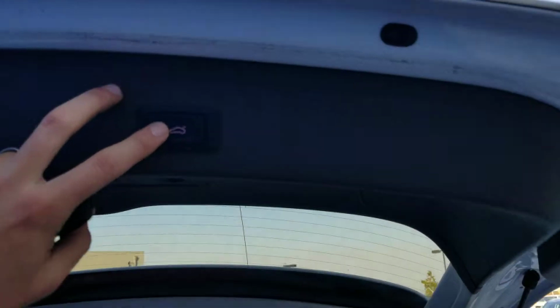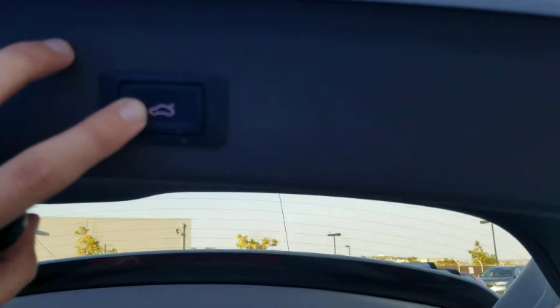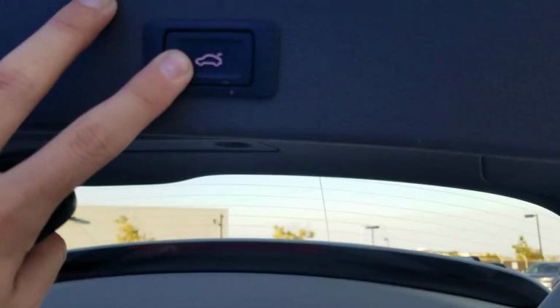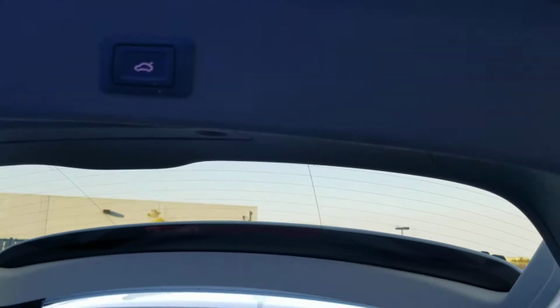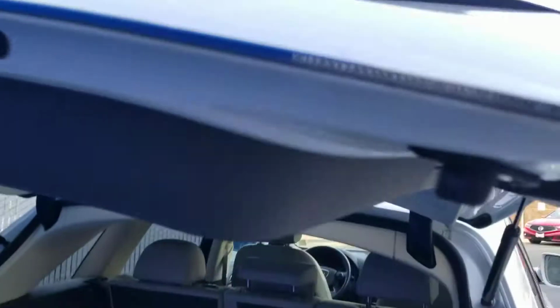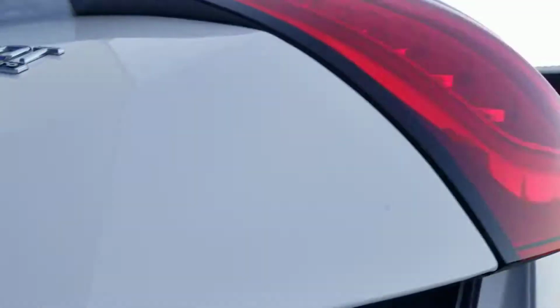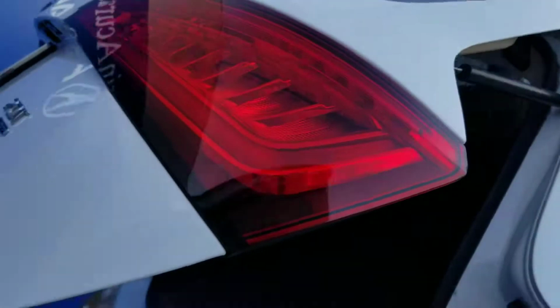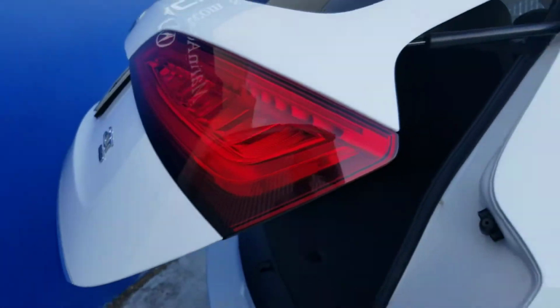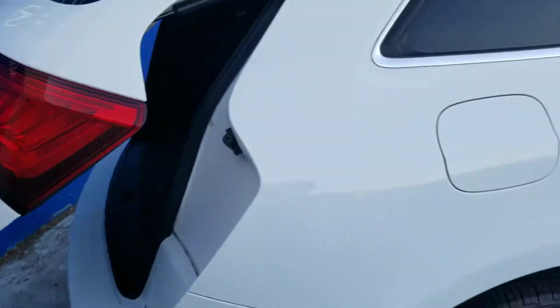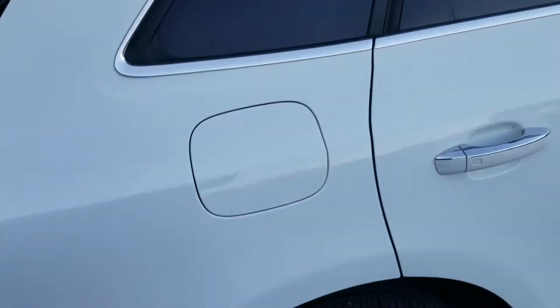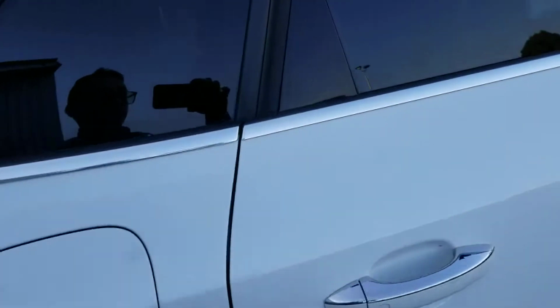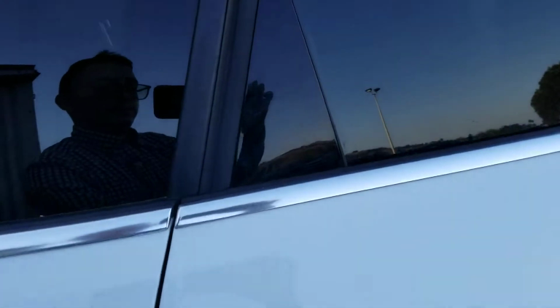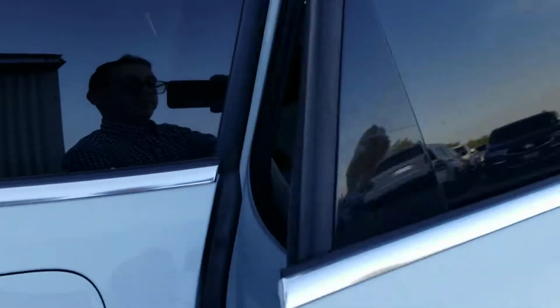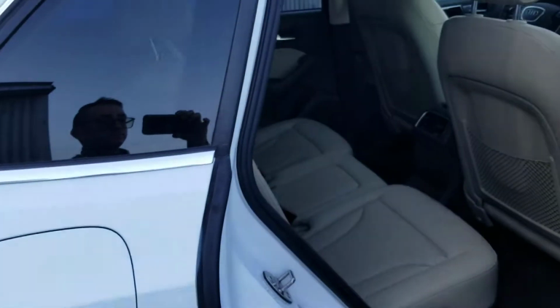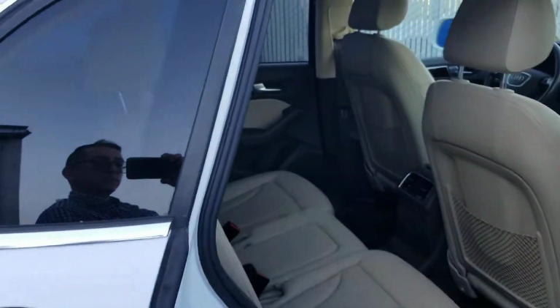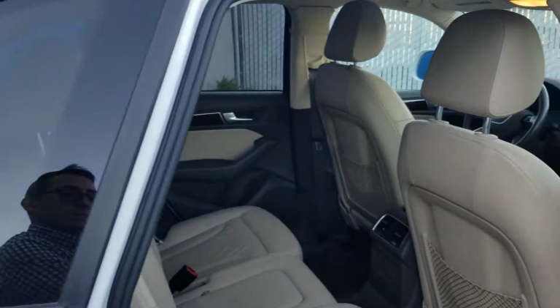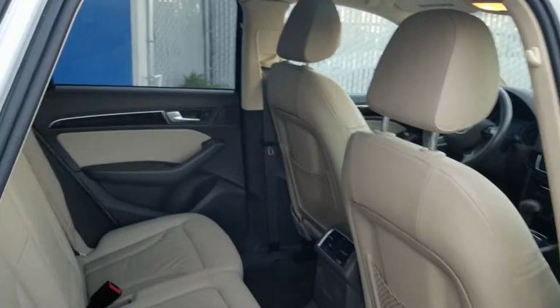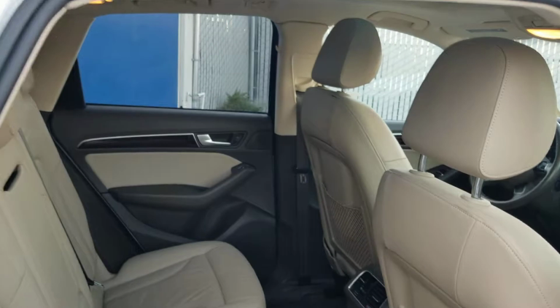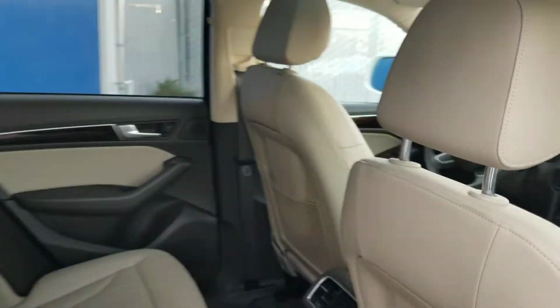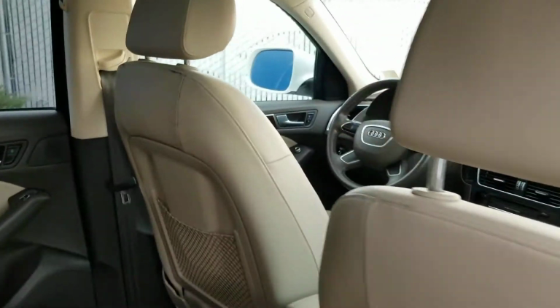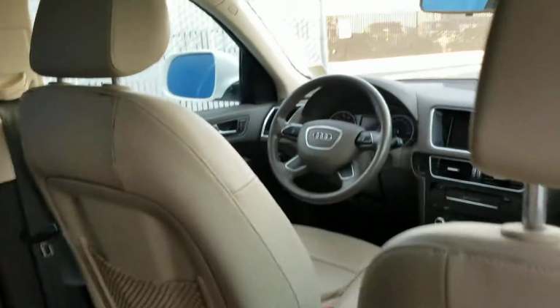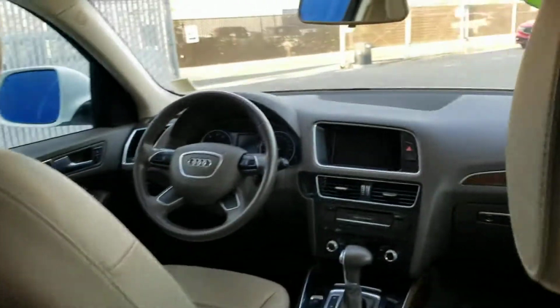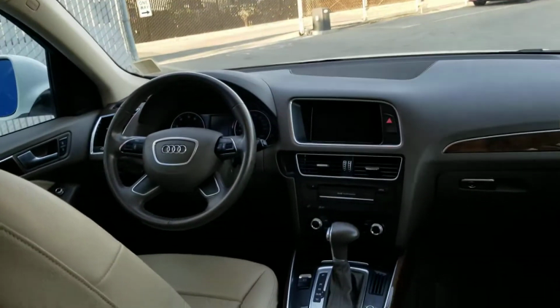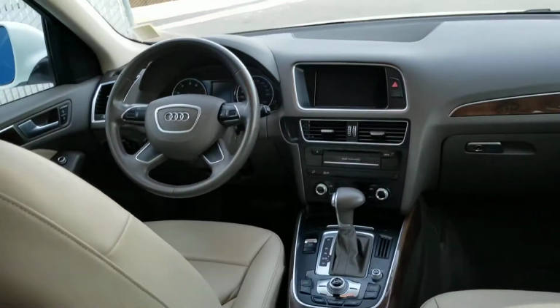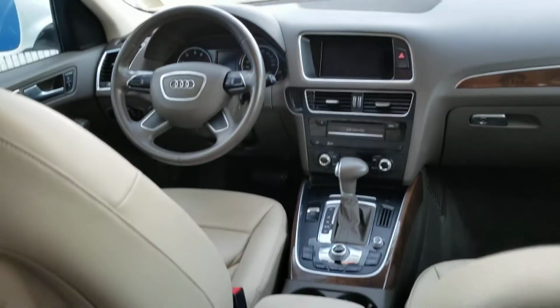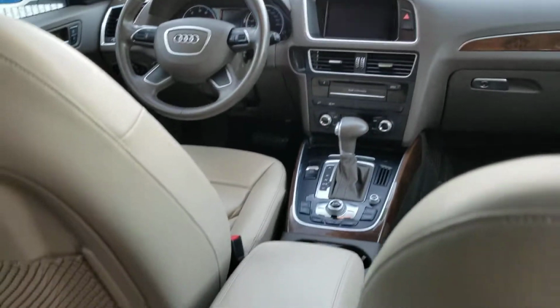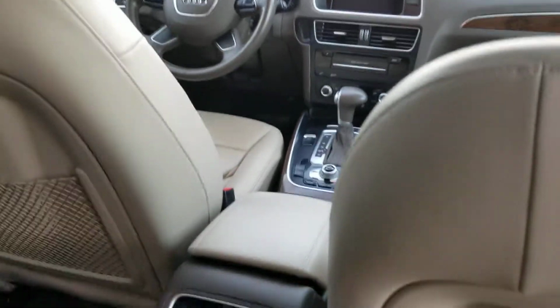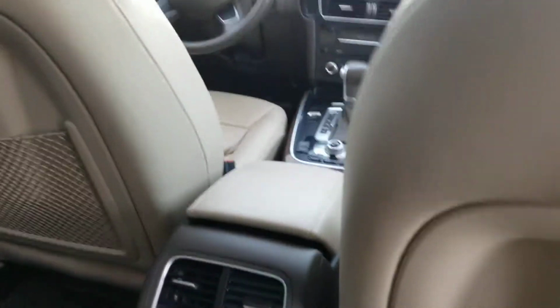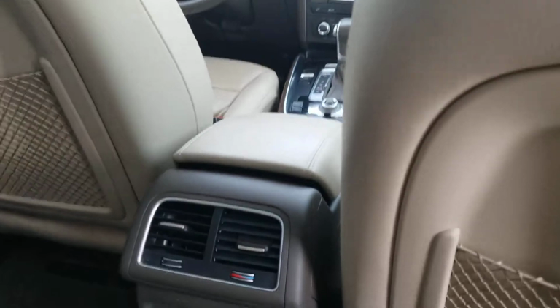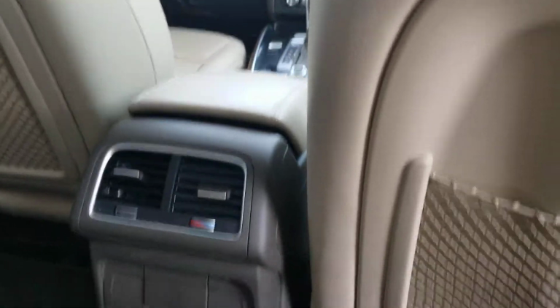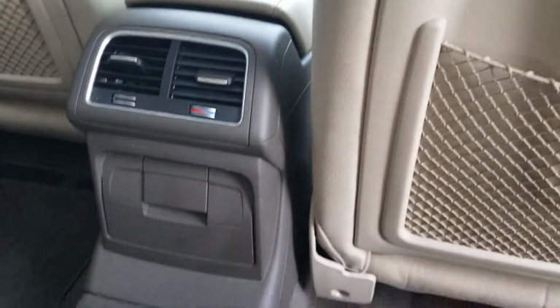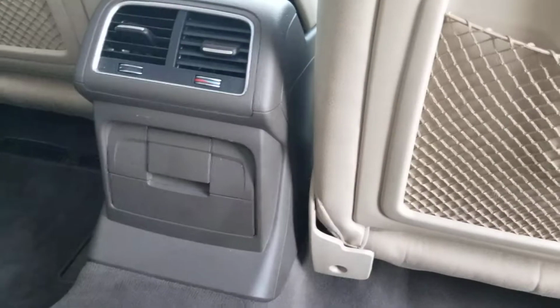Now we're just going to take a little sneak peek in the back seats of the car. You can see it has a nice beige interior. There are the front and rear climate controls.